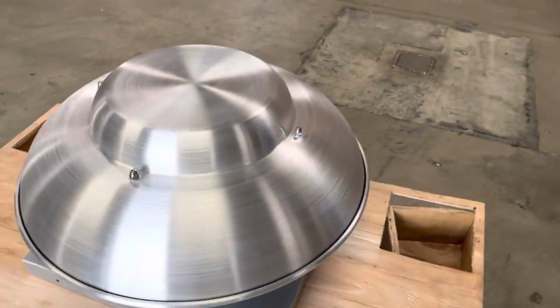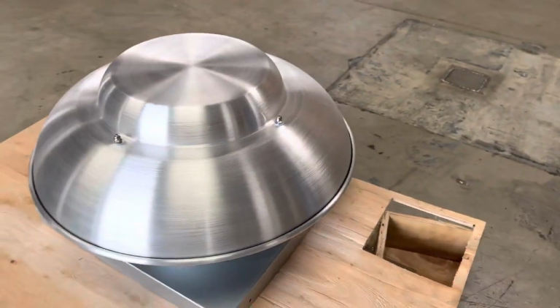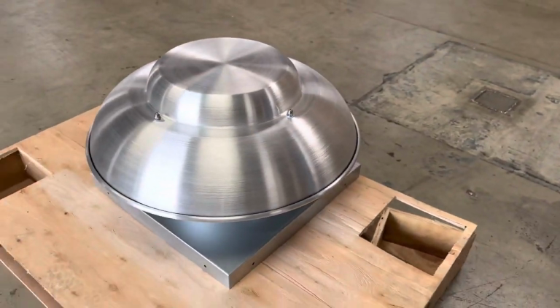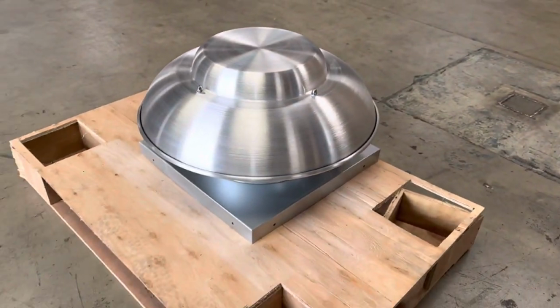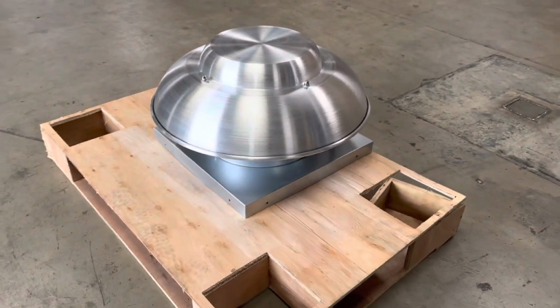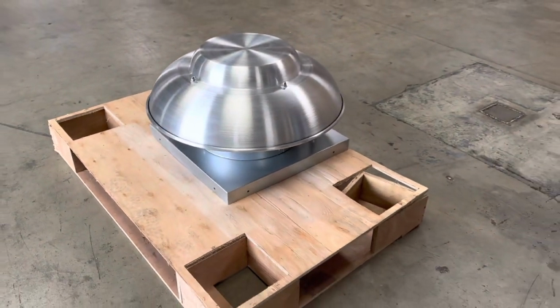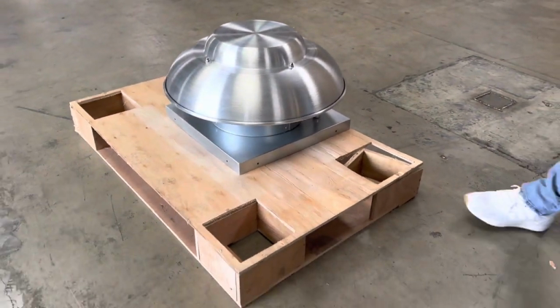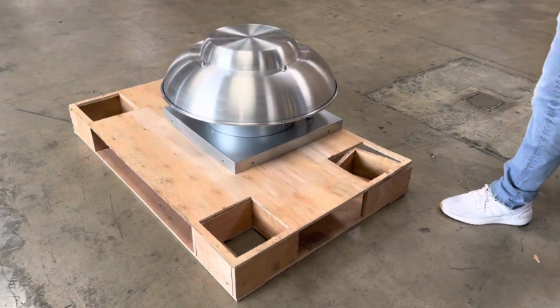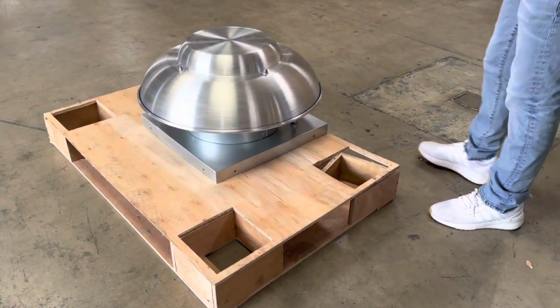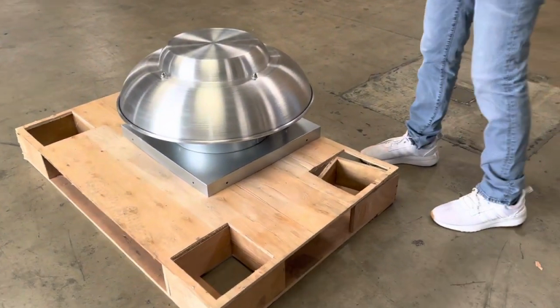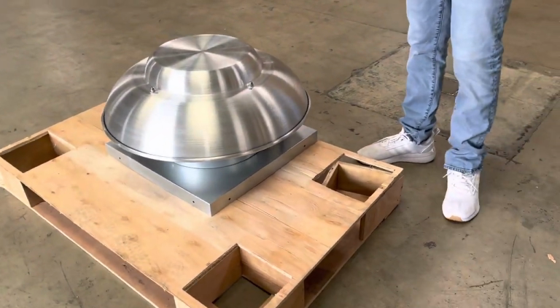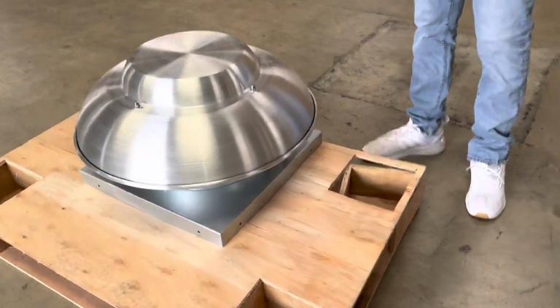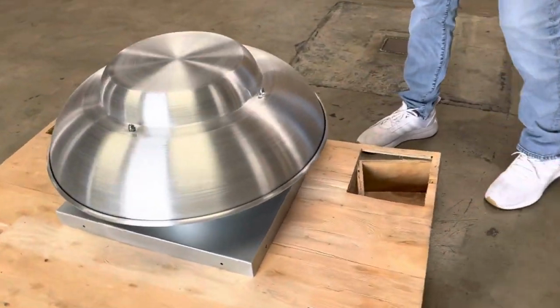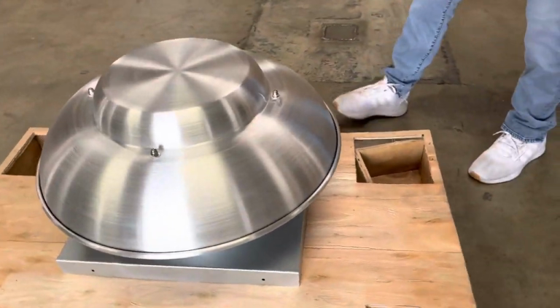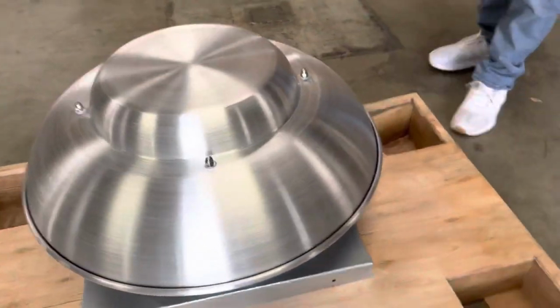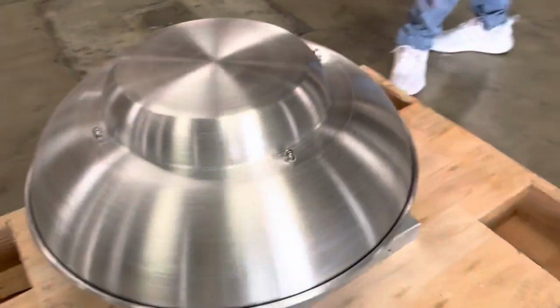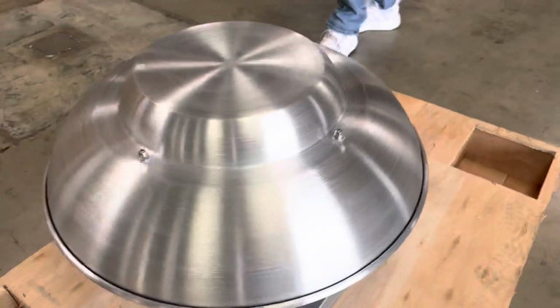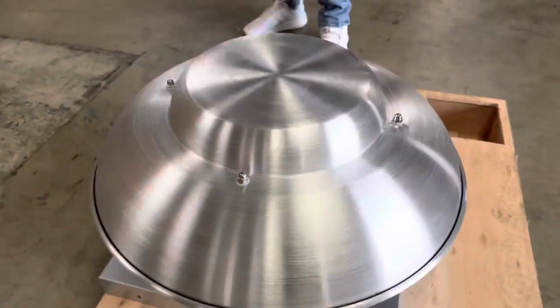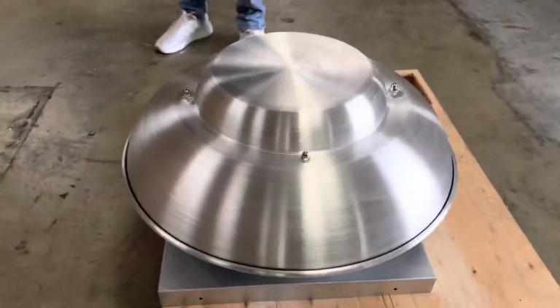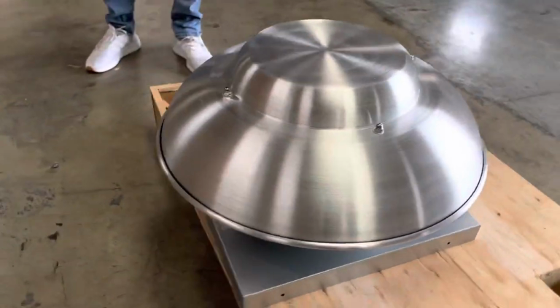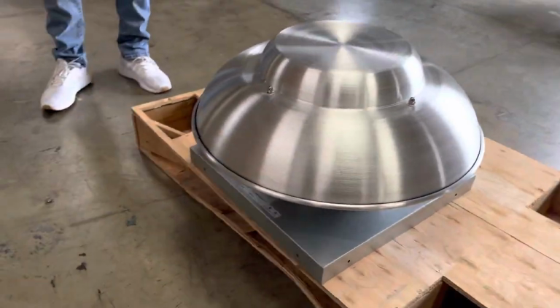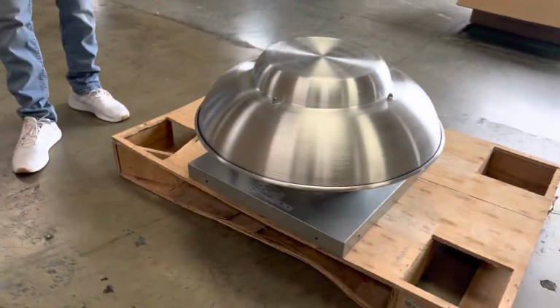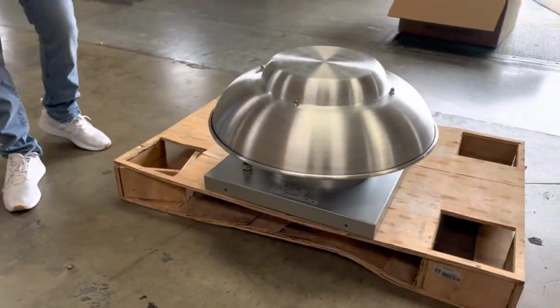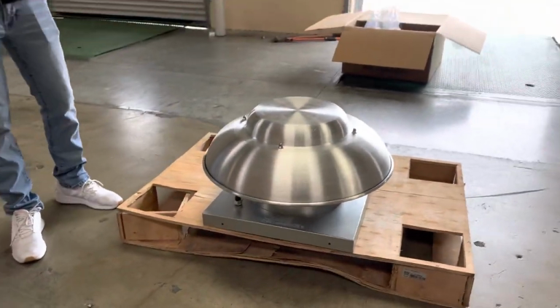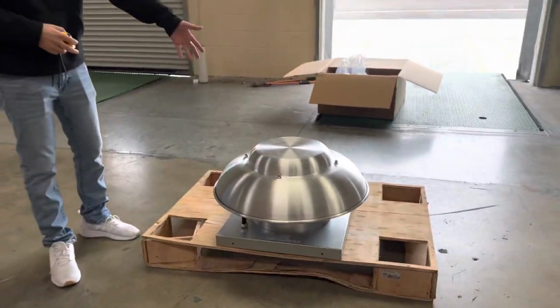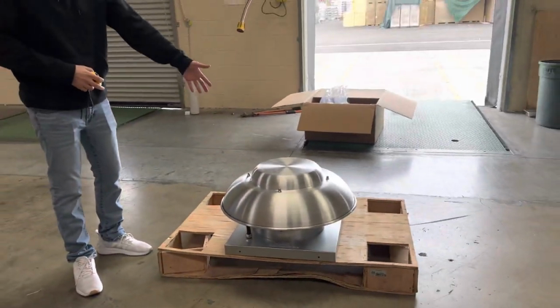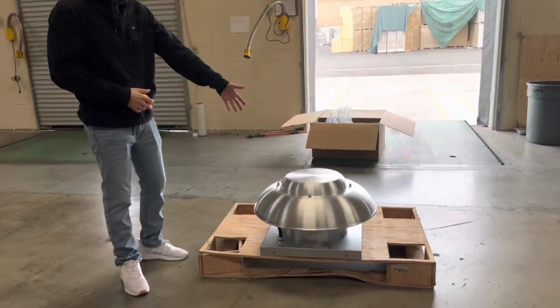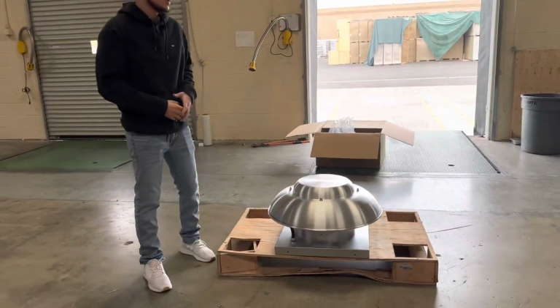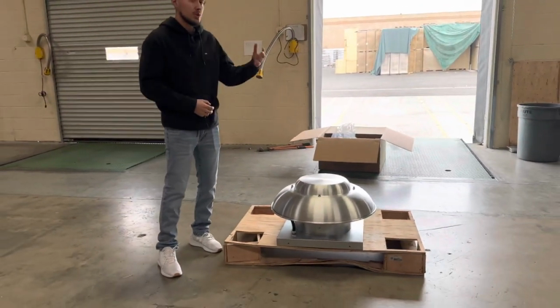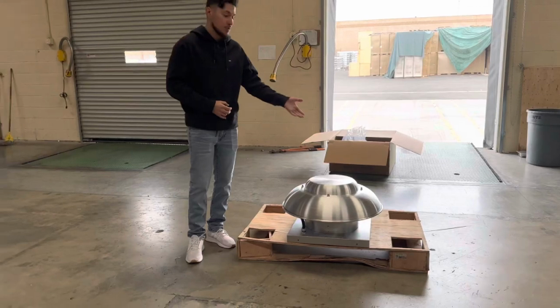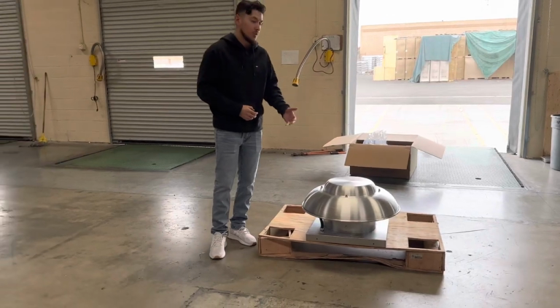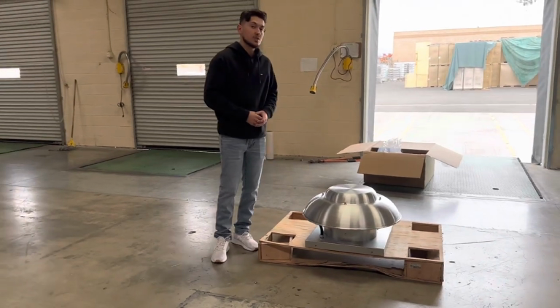That's pretty much it. This is going to be an exhaust fan that works for four, five, and six-foot hoods. As I mentioned, you can use this for your food truck, food trailer, or you can use this for your restaurant.